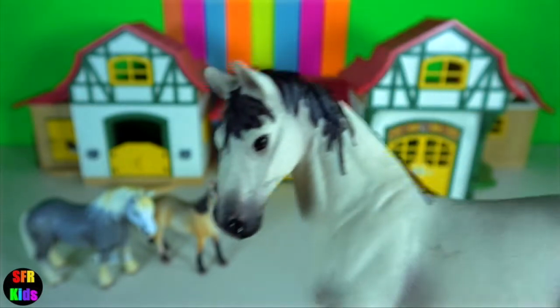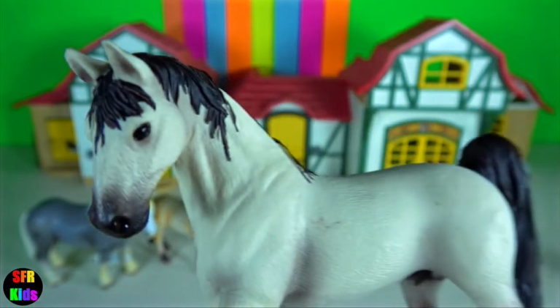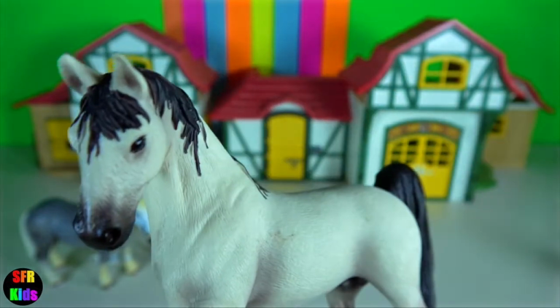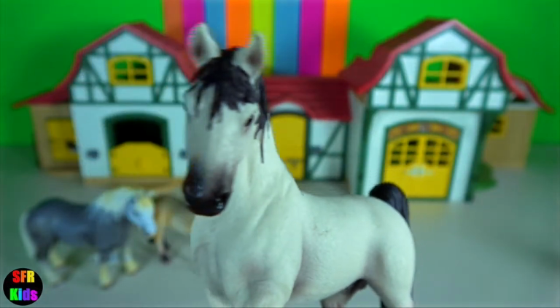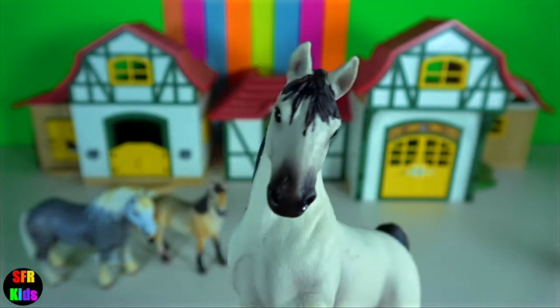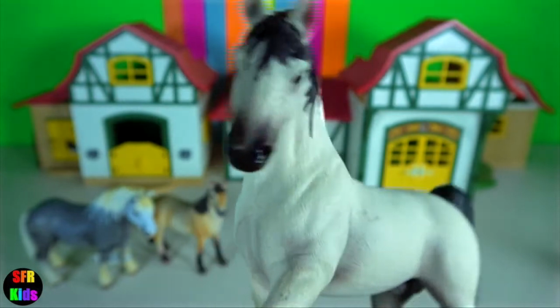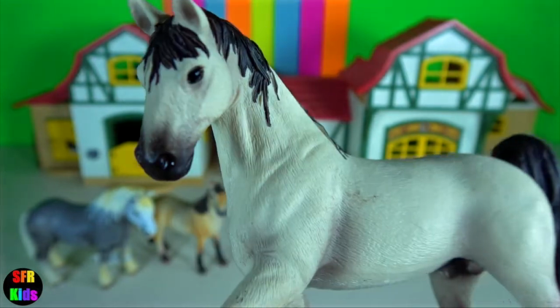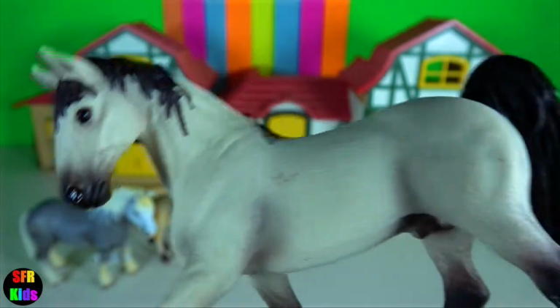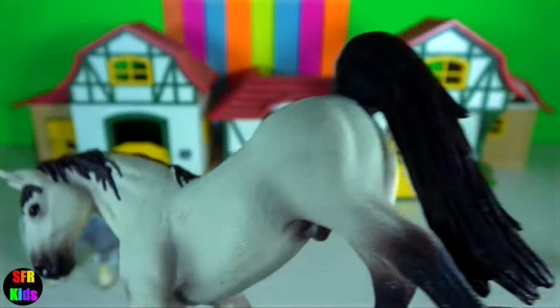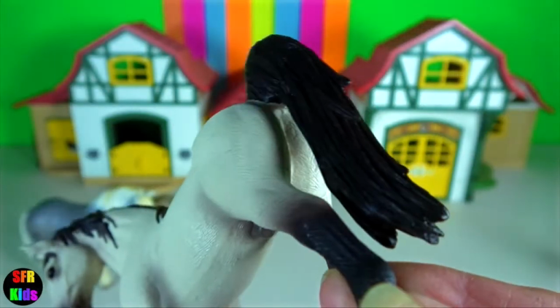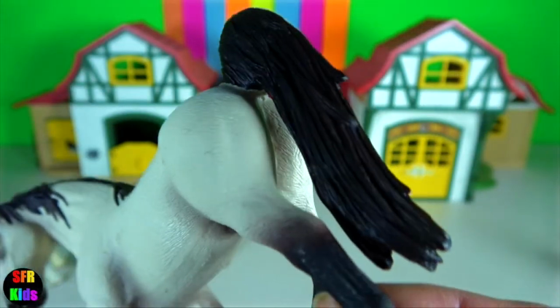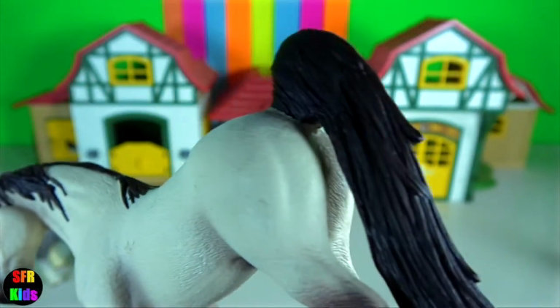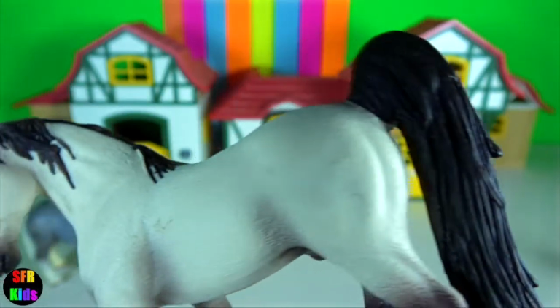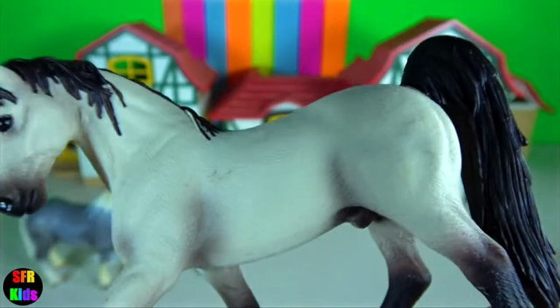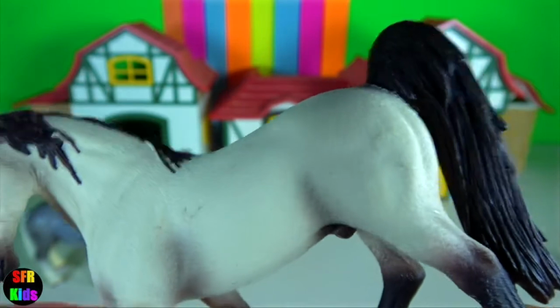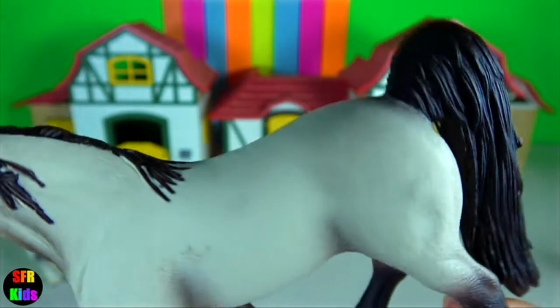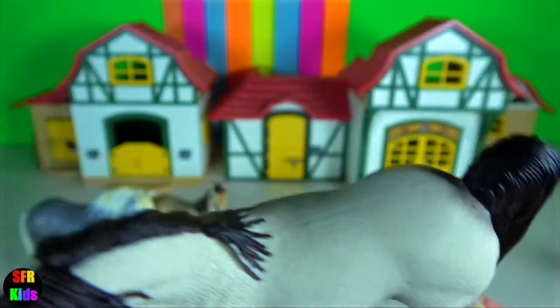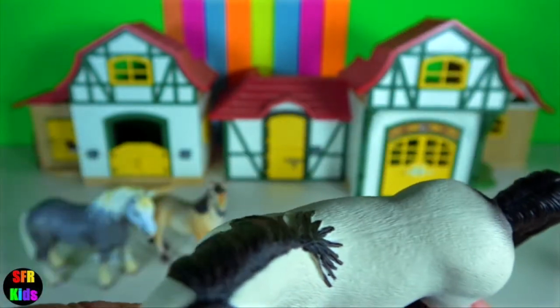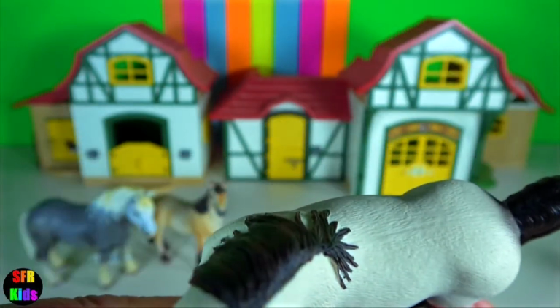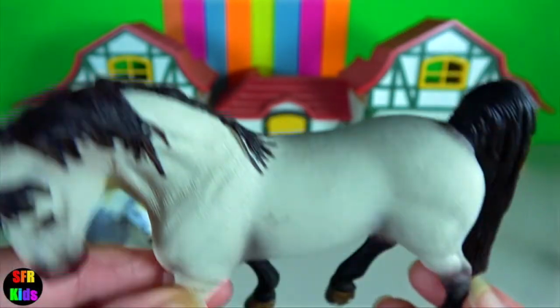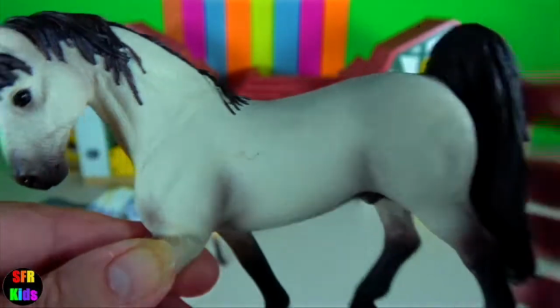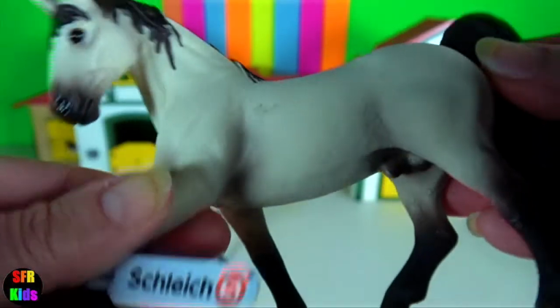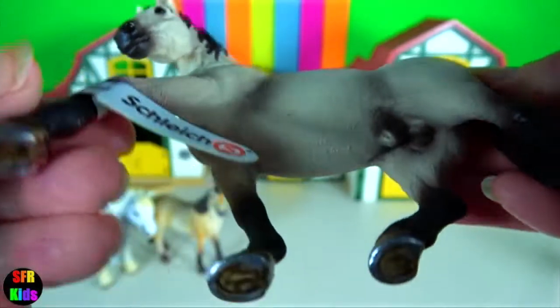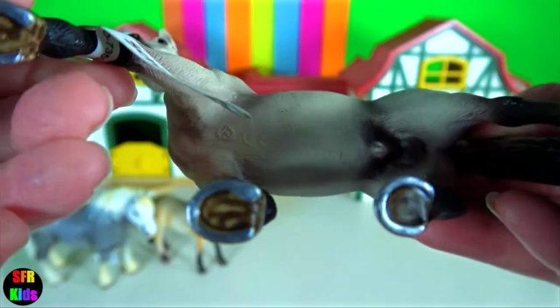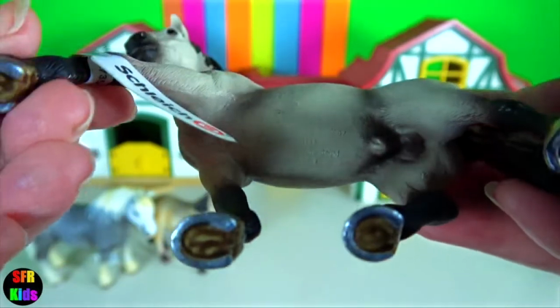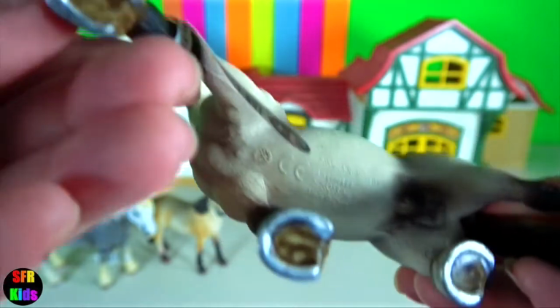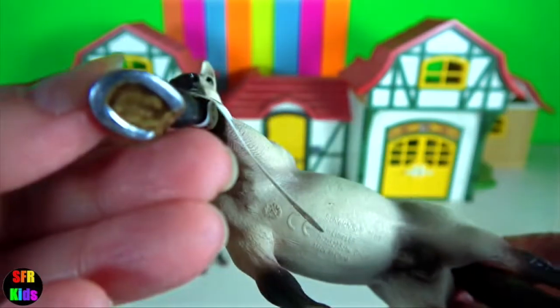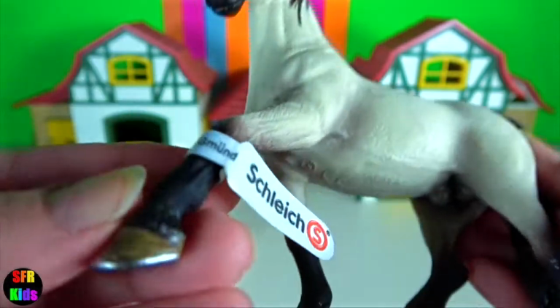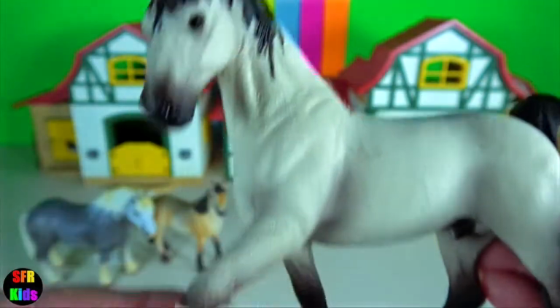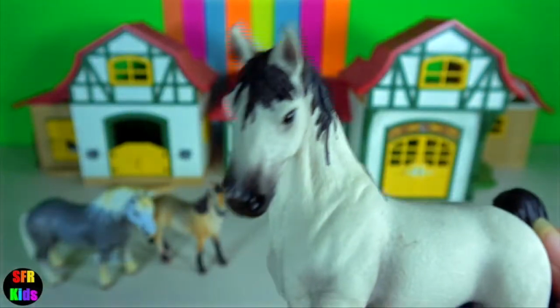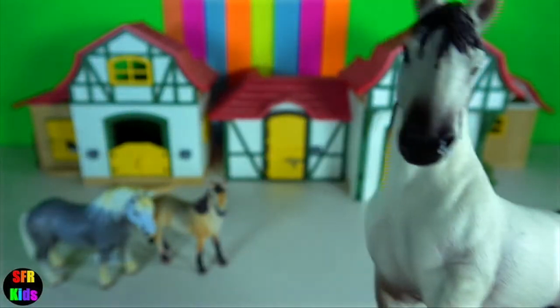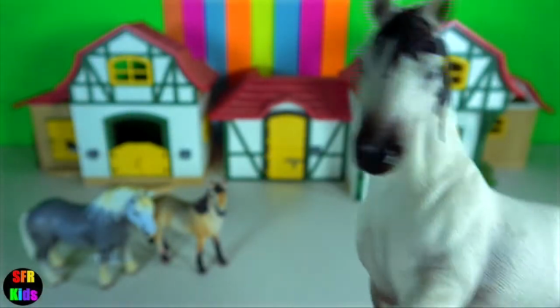The Tennessee Walker is a breed of gaited horse known for its unique 4-beat running walk, and is refined and elegant yet solidly built. It is a tall horse with a long neck.